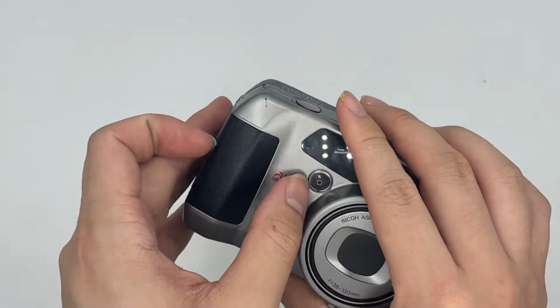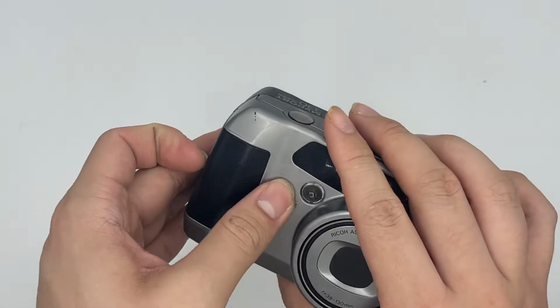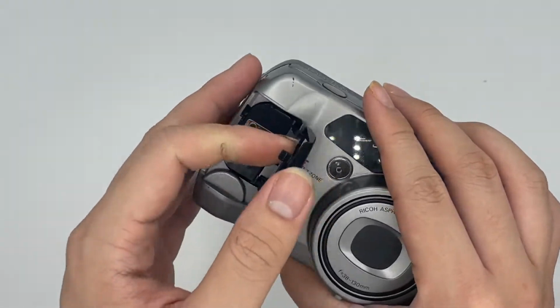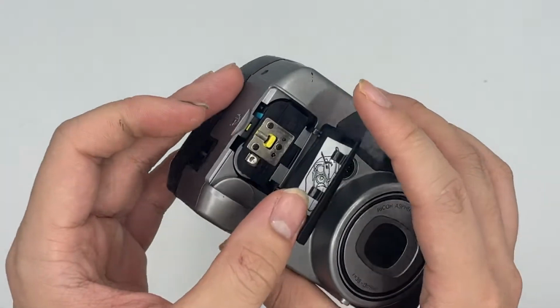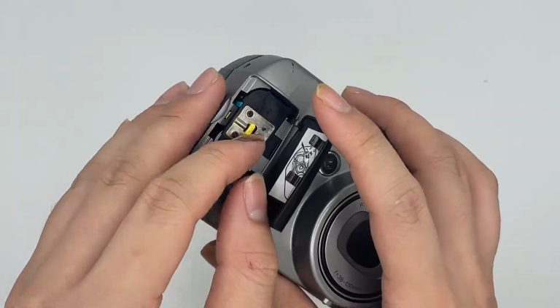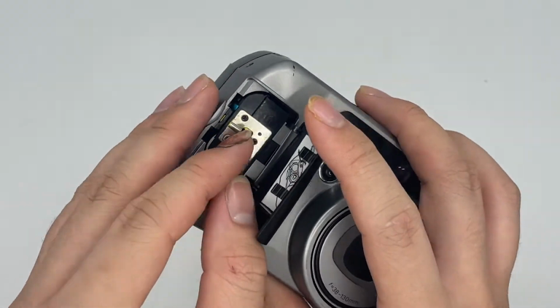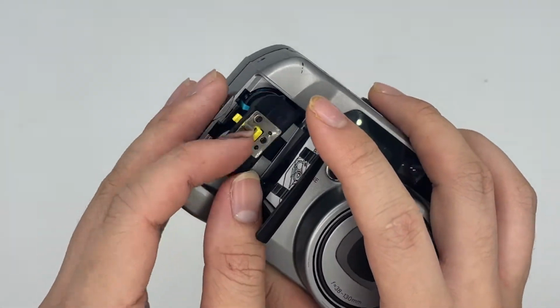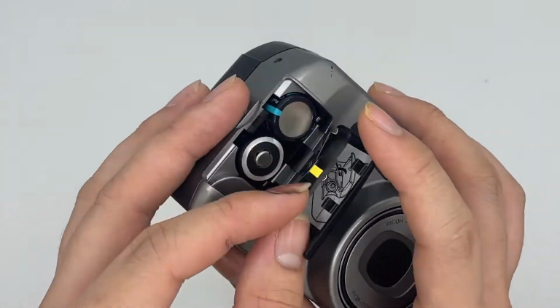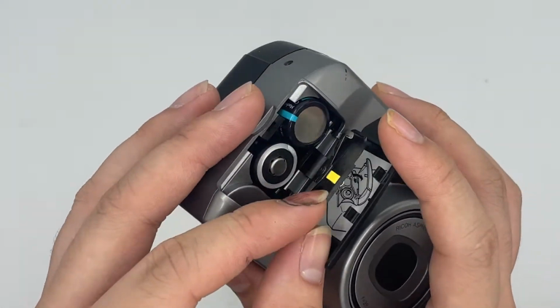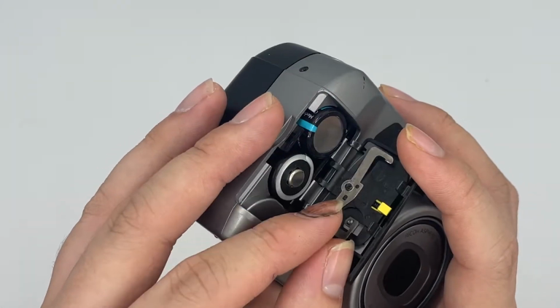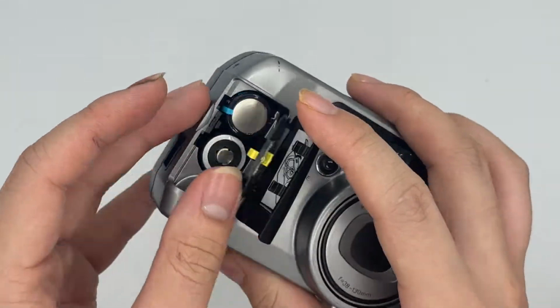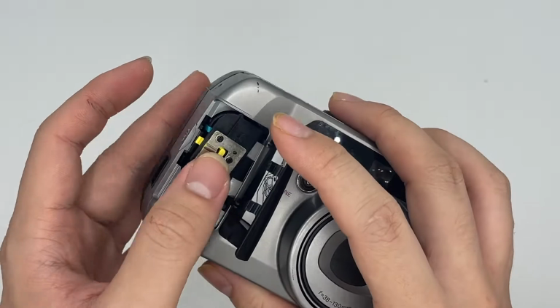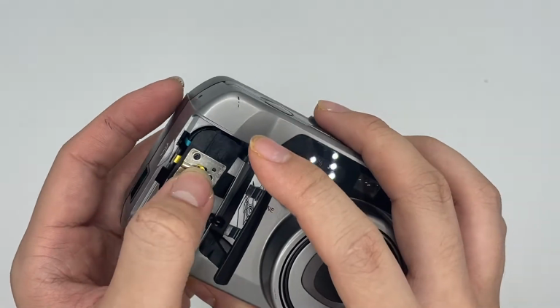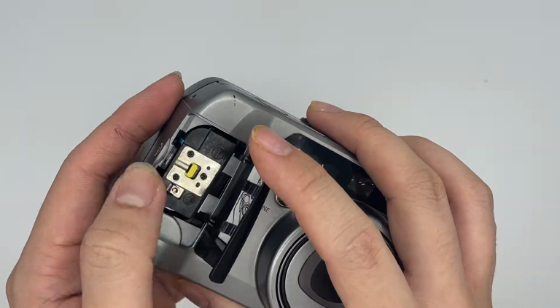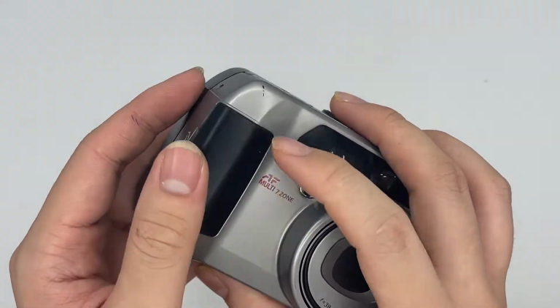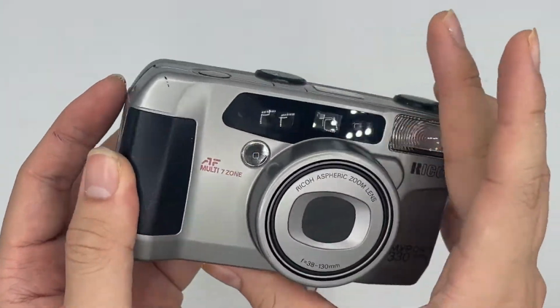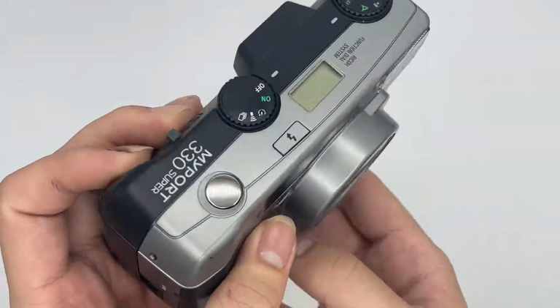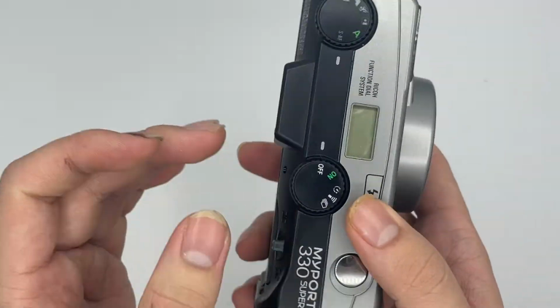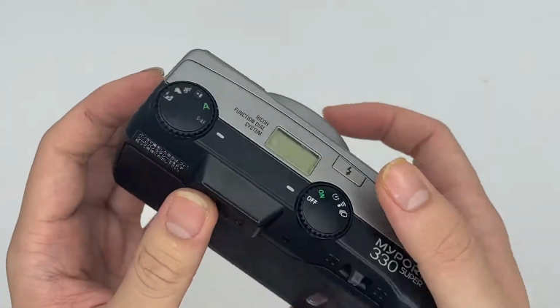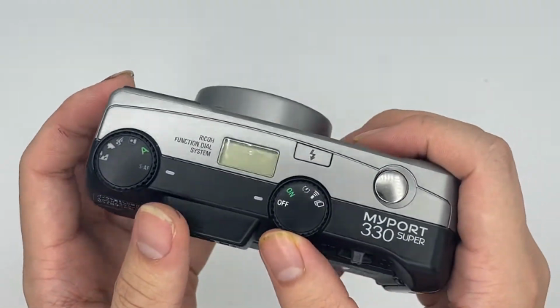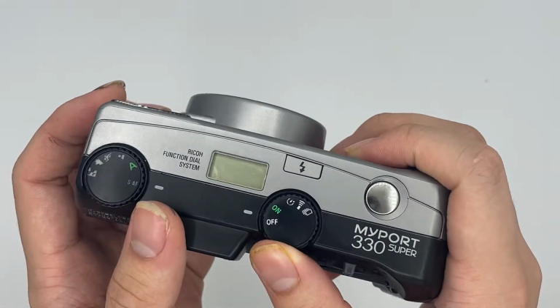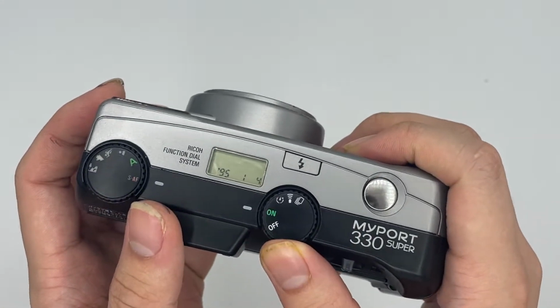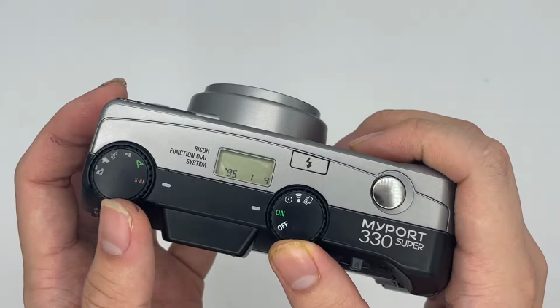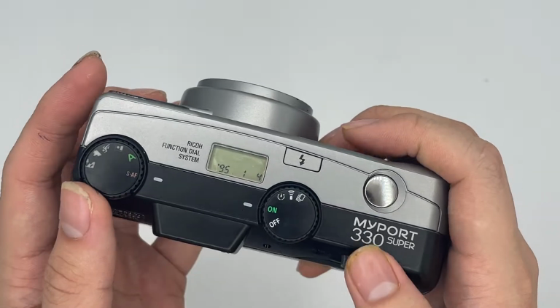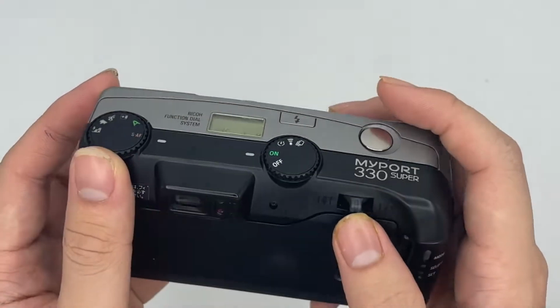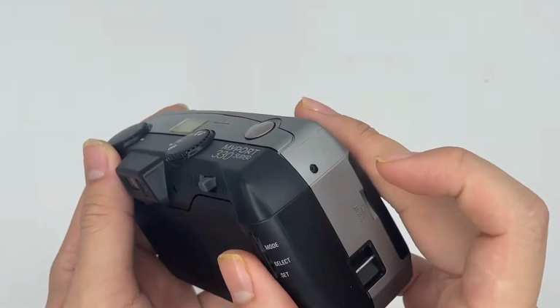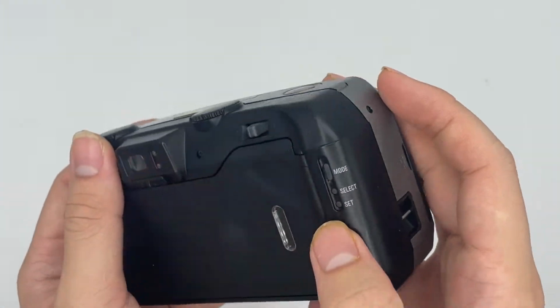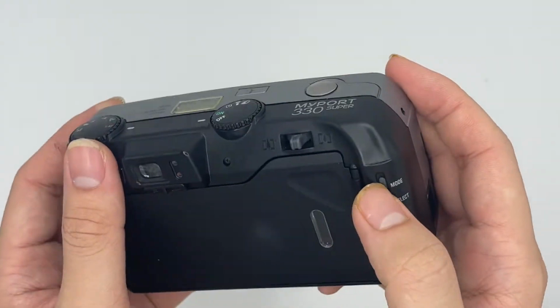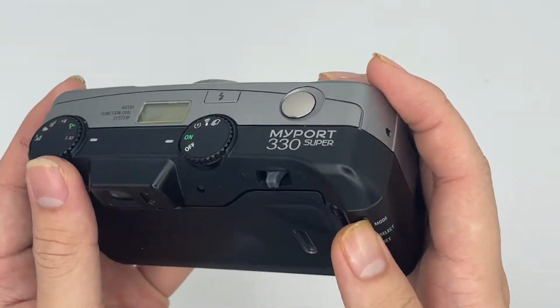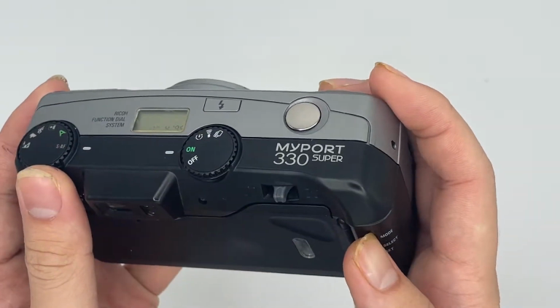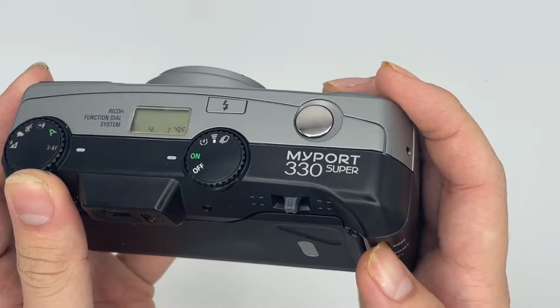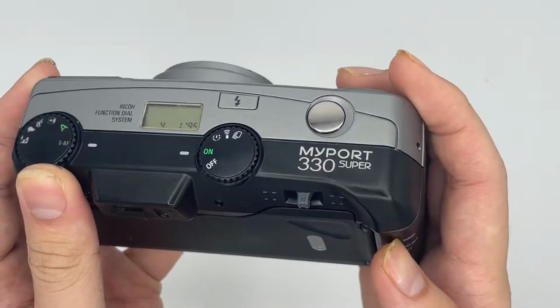This is where you can see the battery and everything. The battery it uses is 2C. To turn on the camera, this is the on button right here. And to change the settings and everything is over here.